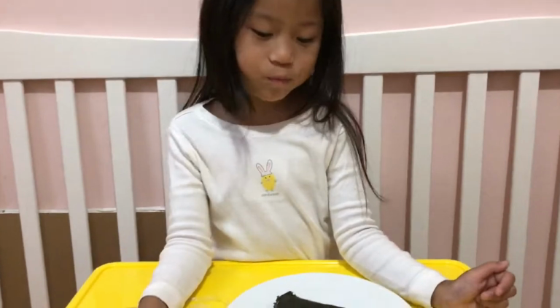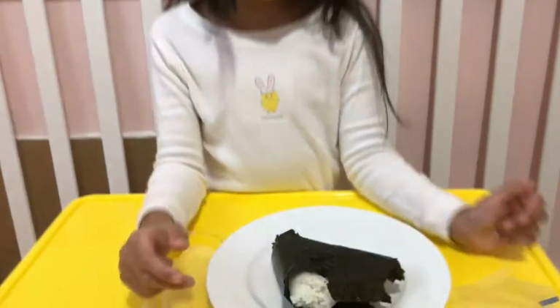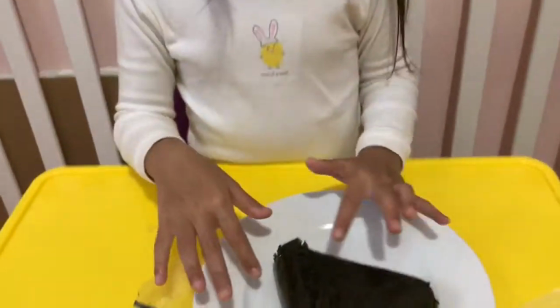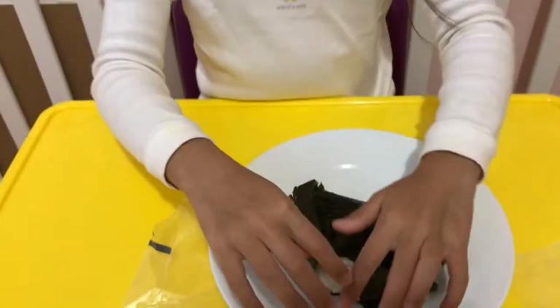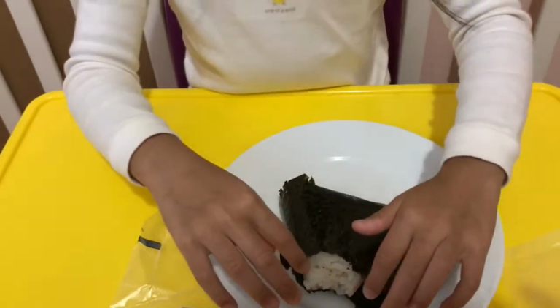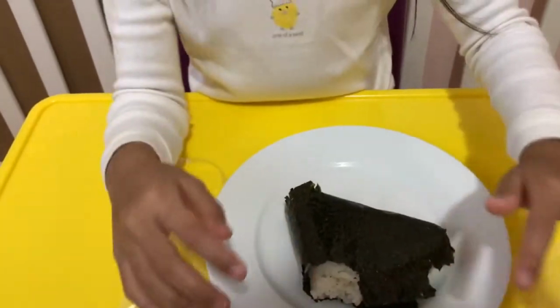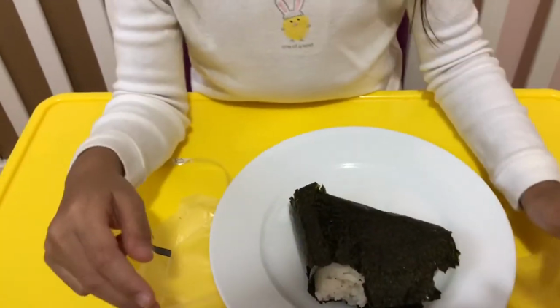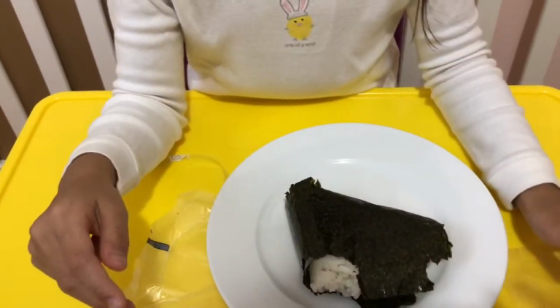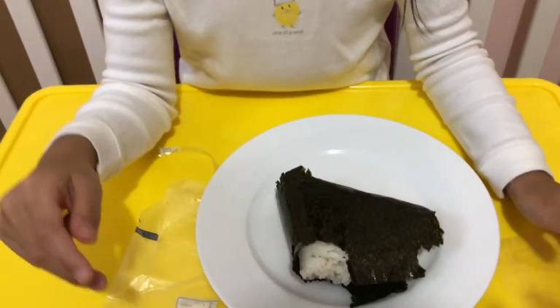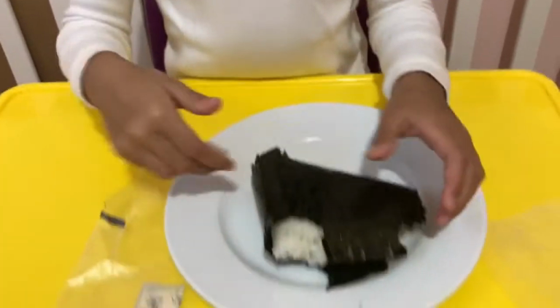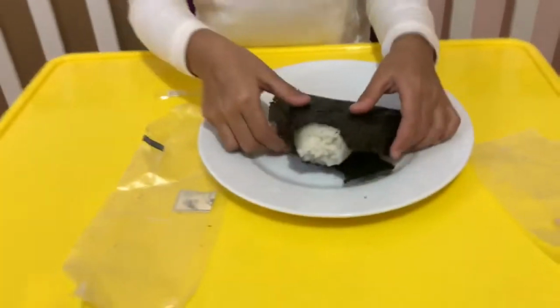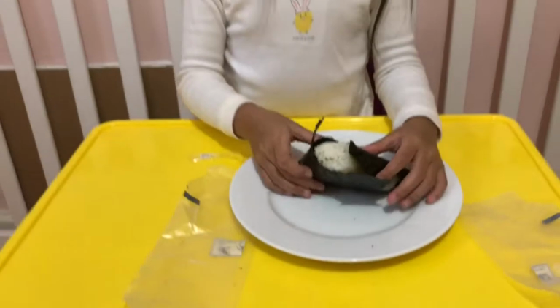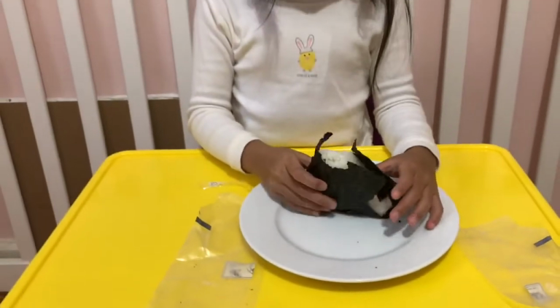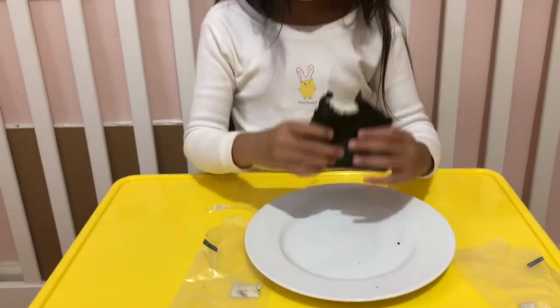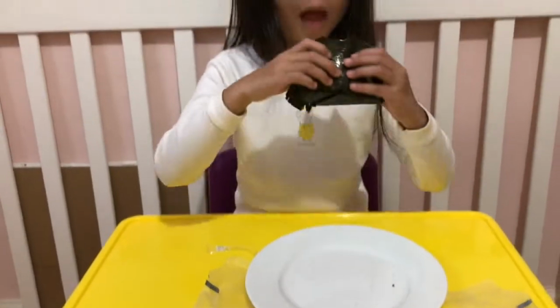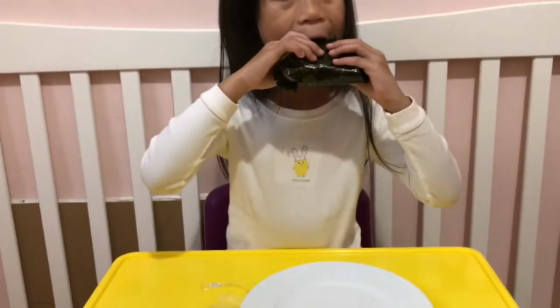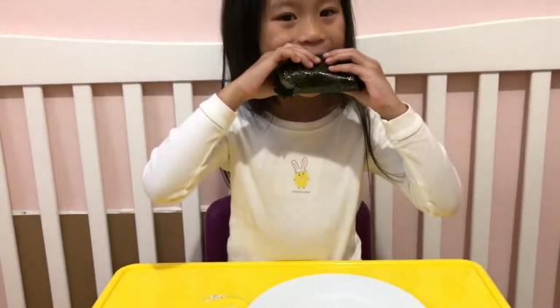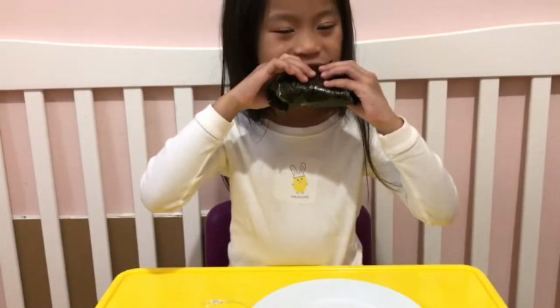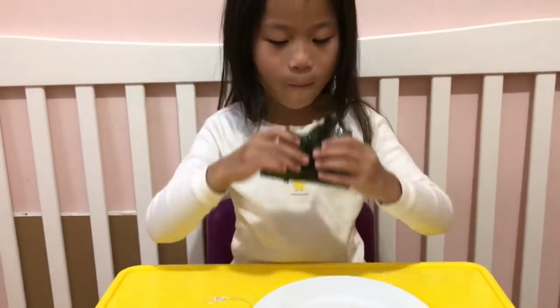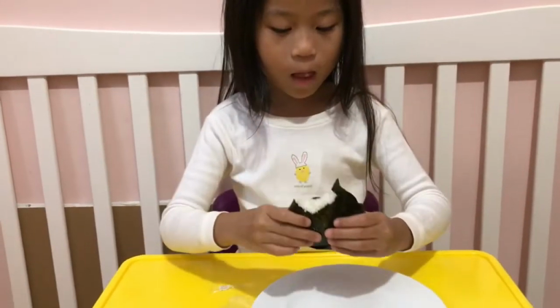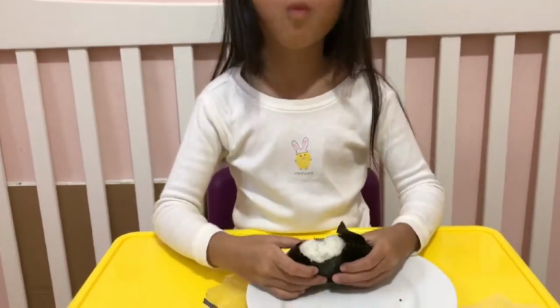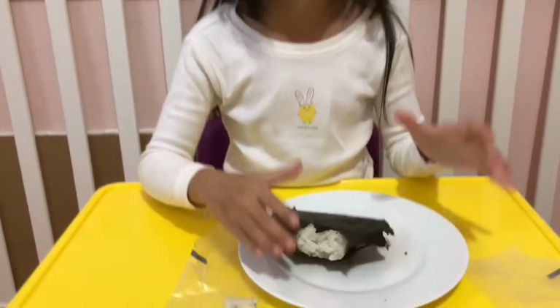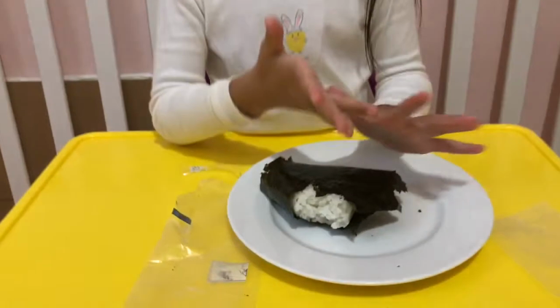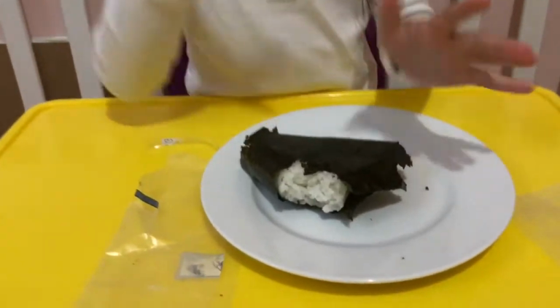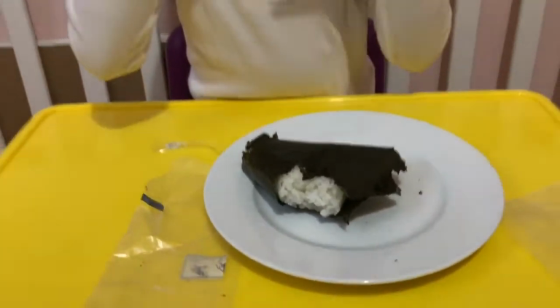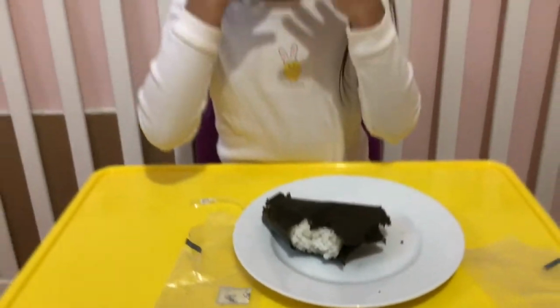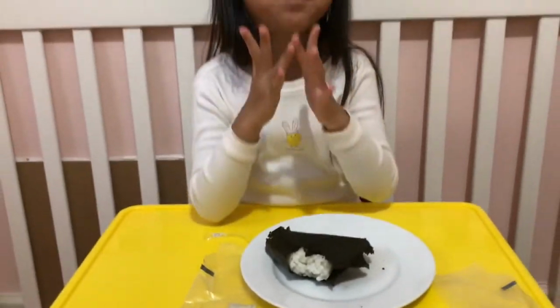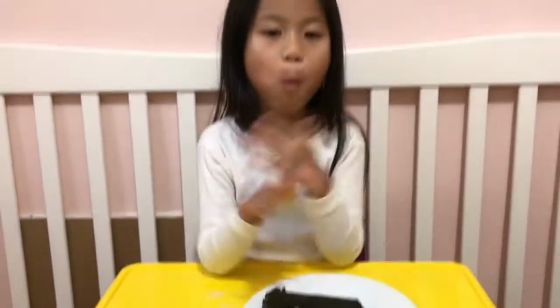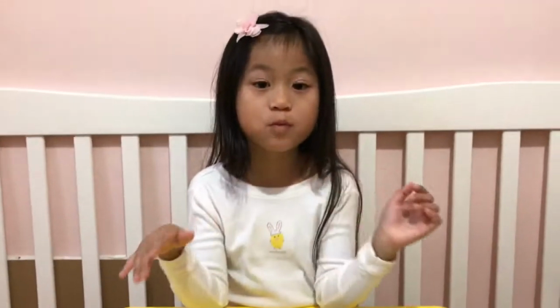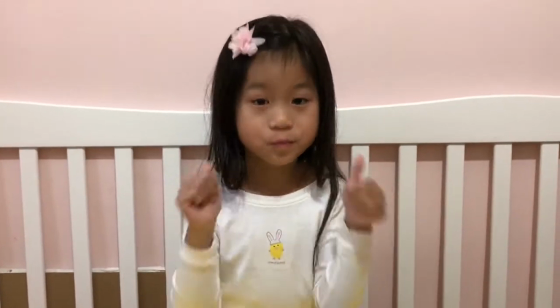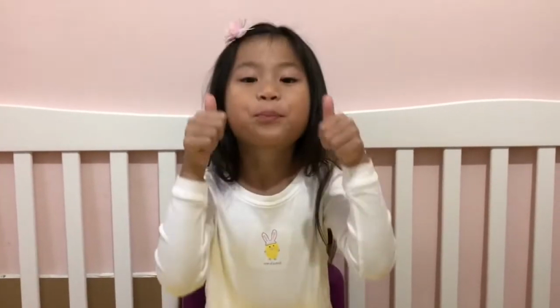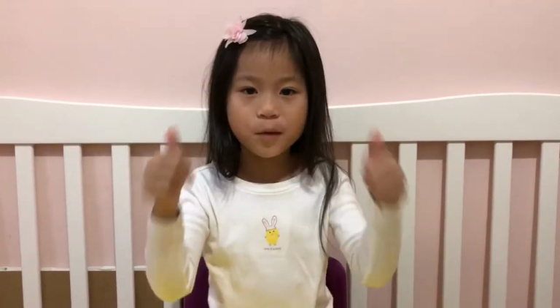Let me see what is inside — is there something inside? Can you bite one more time and see if they have any sauce? It's good. It's plain, but it's really good for kids and kids like it.